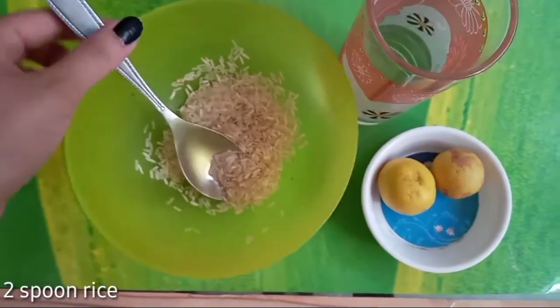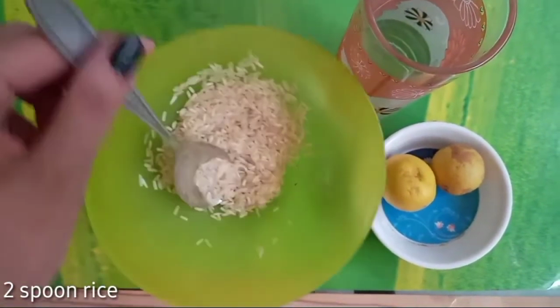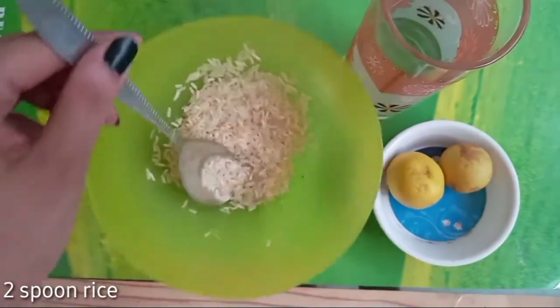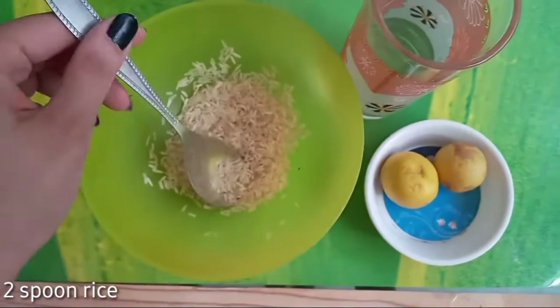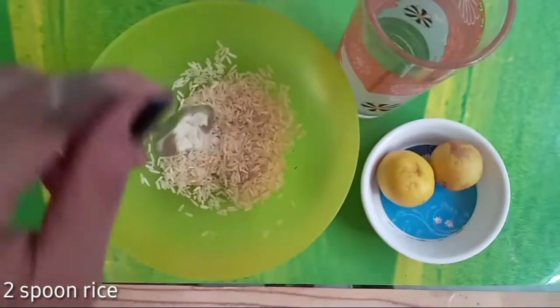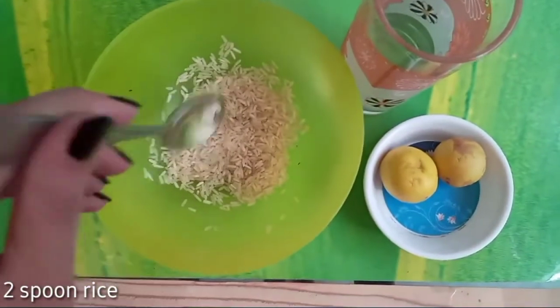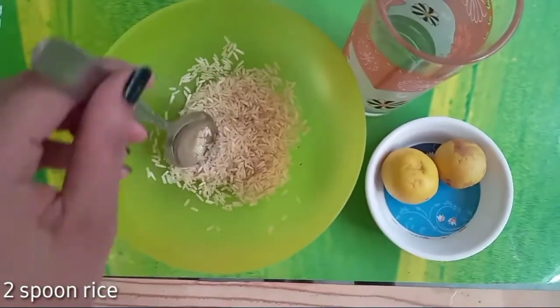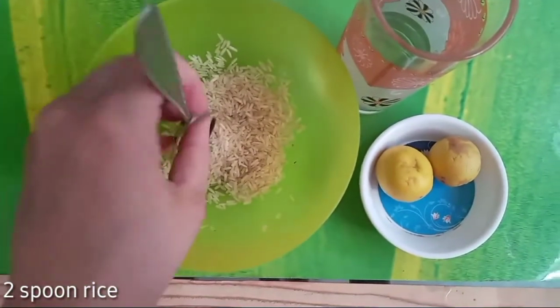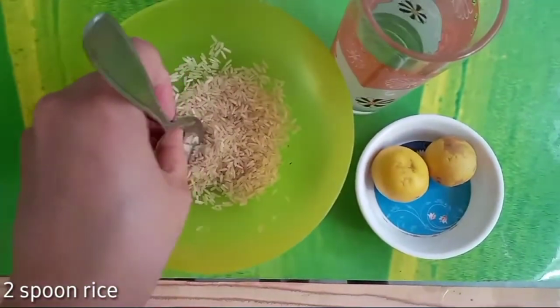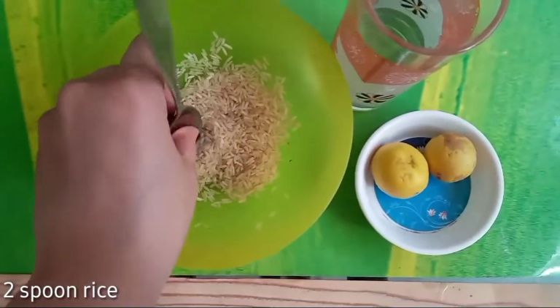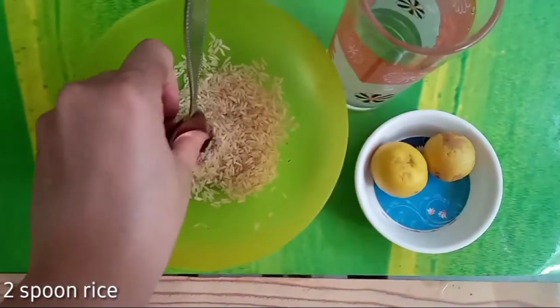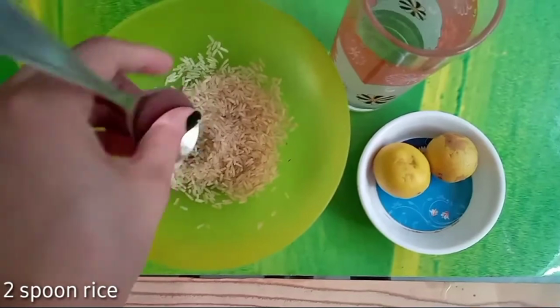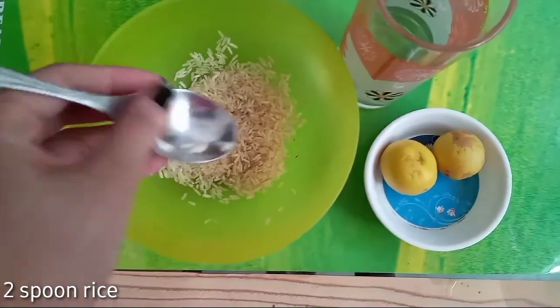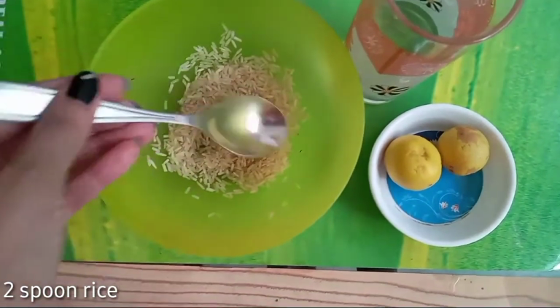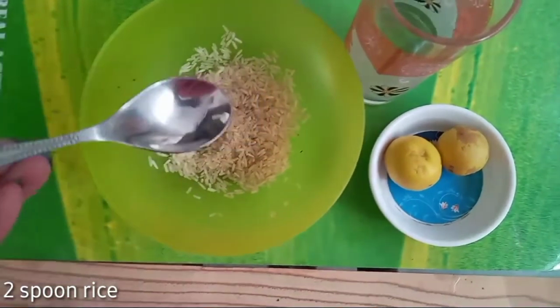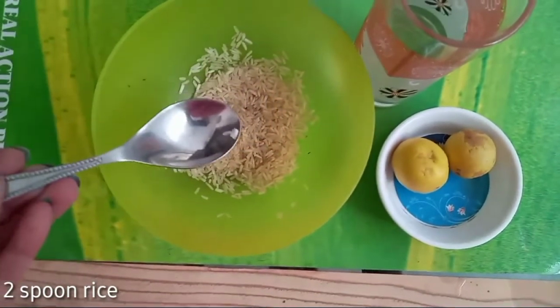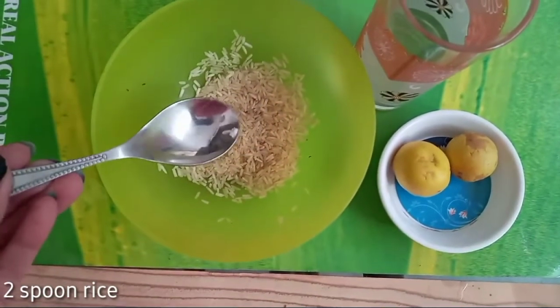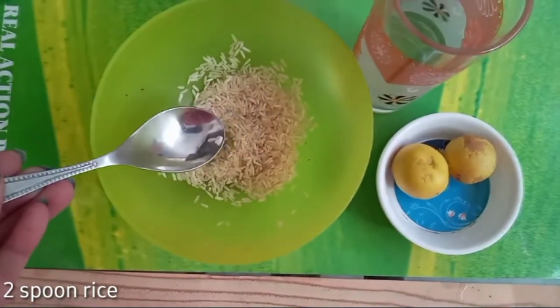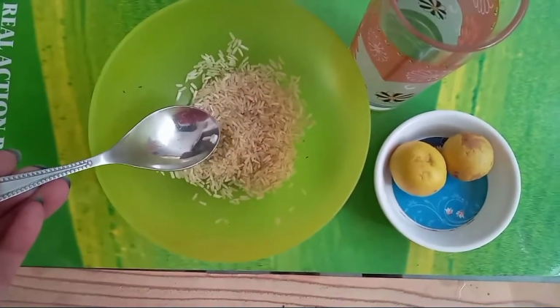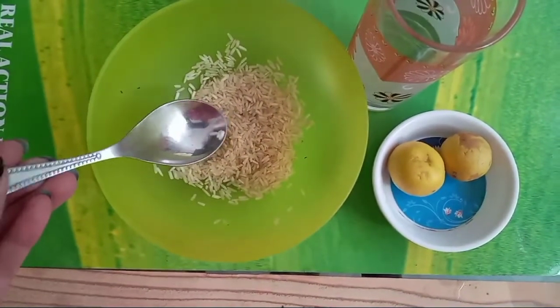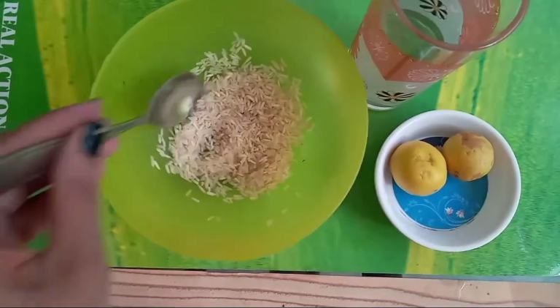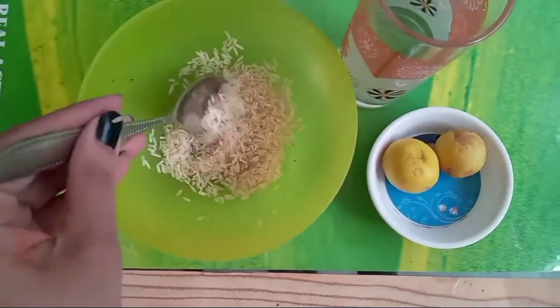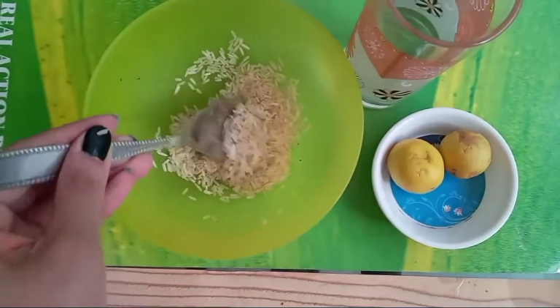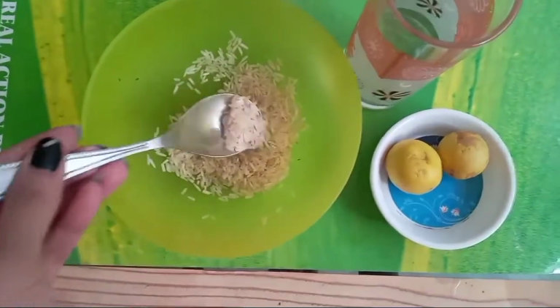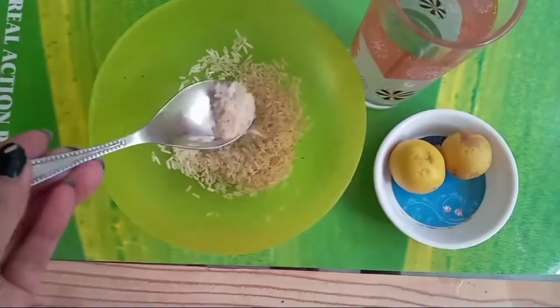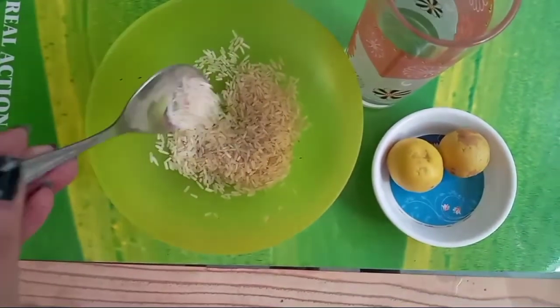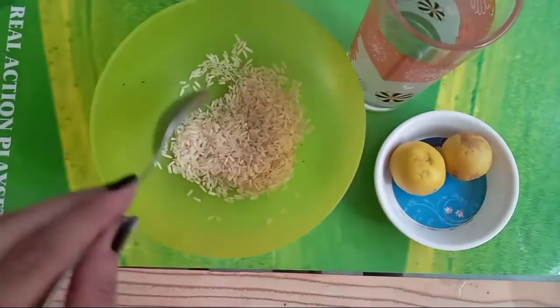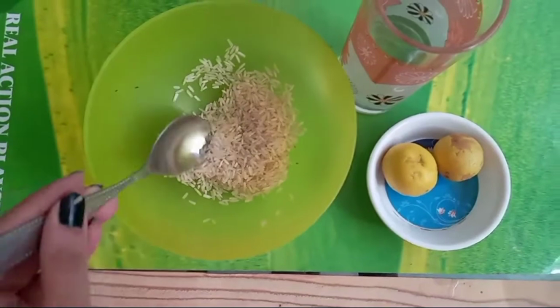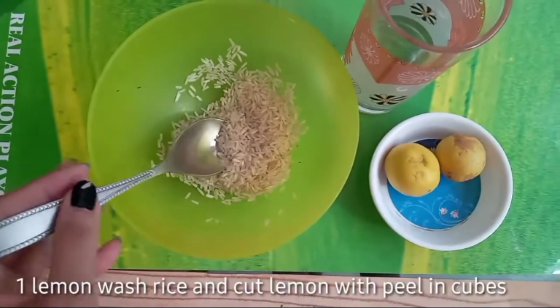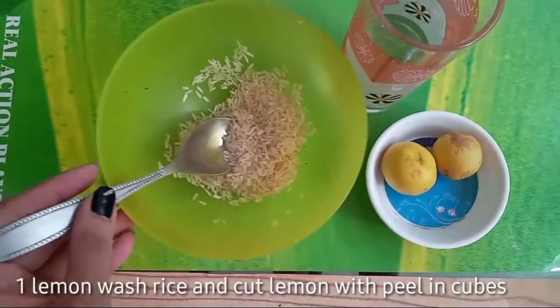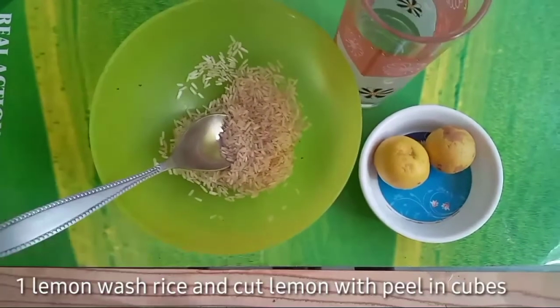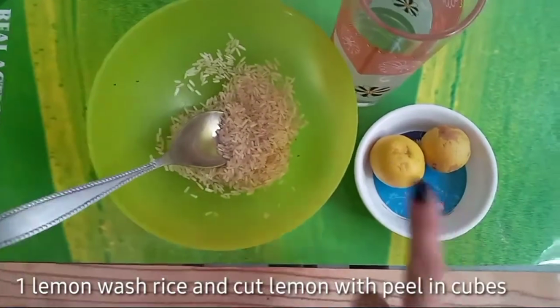For the tutorial, we need fresh materials. You can take around one glass of water. Then you will use a bit of lemon.